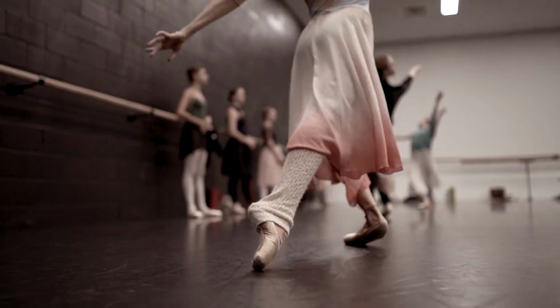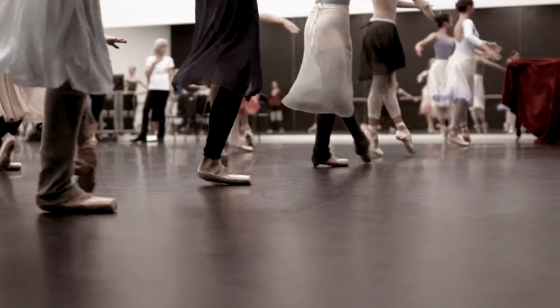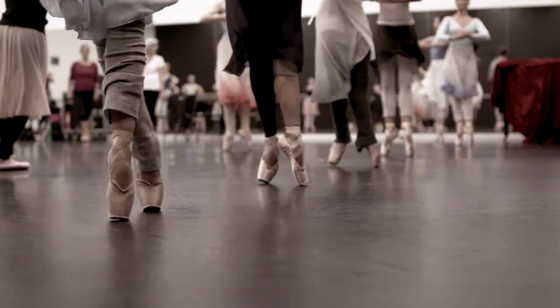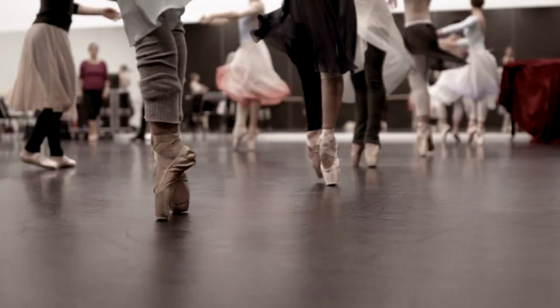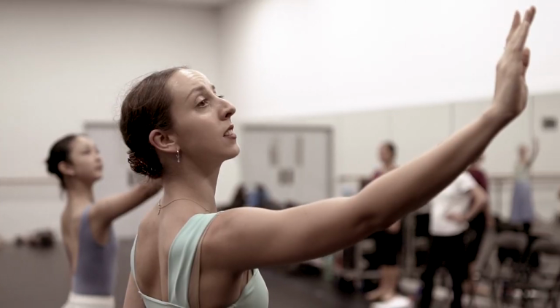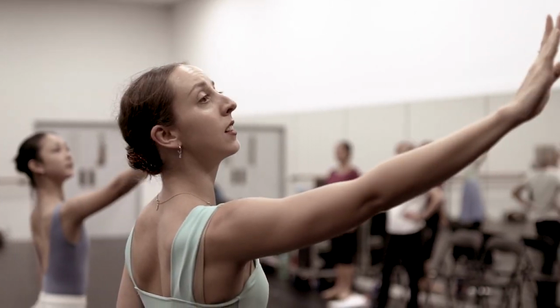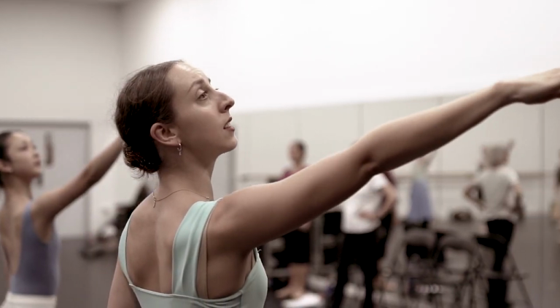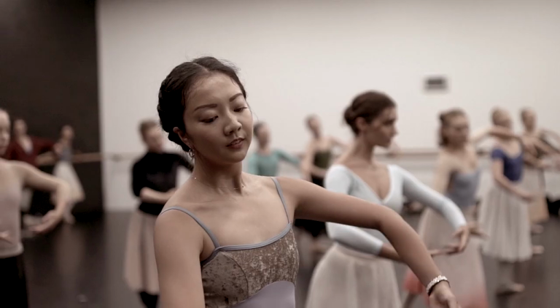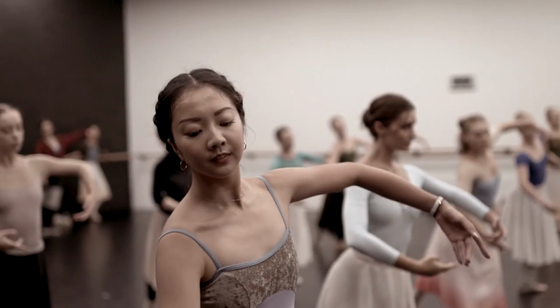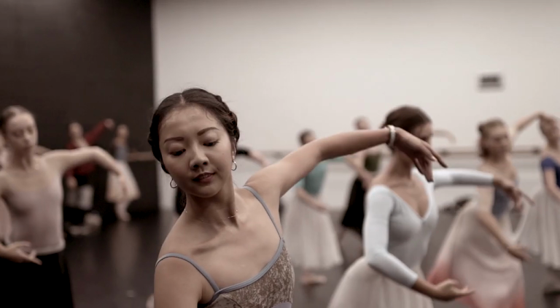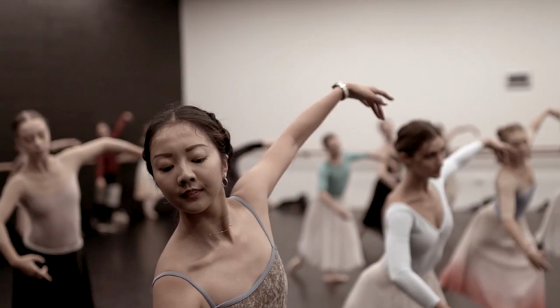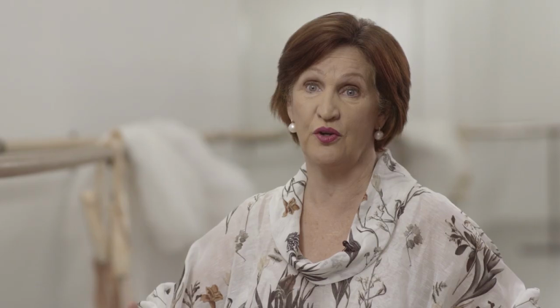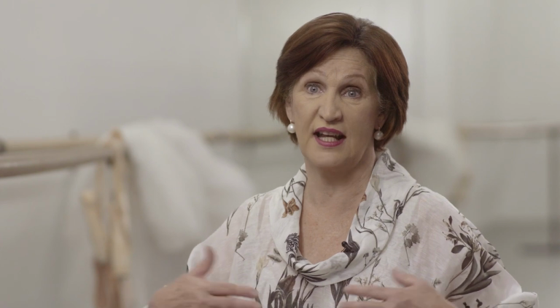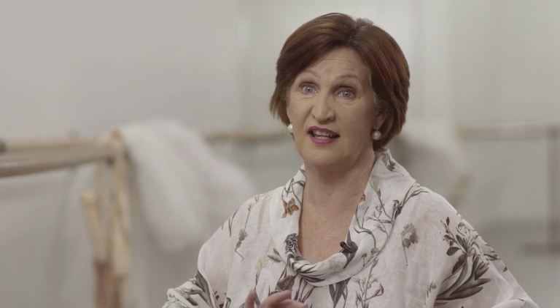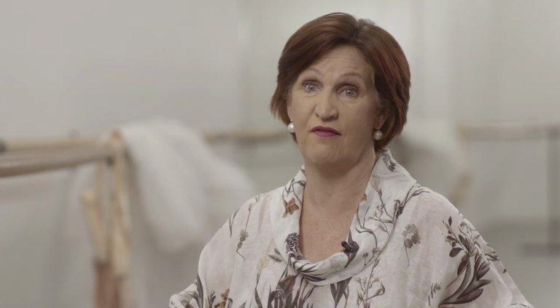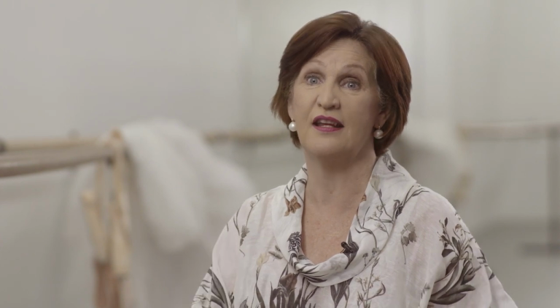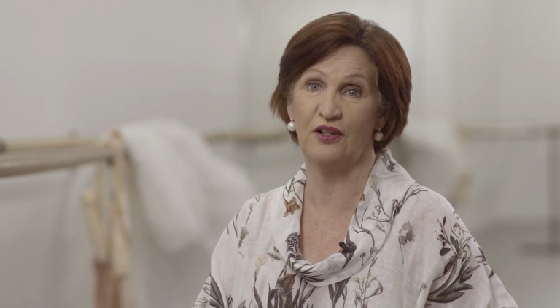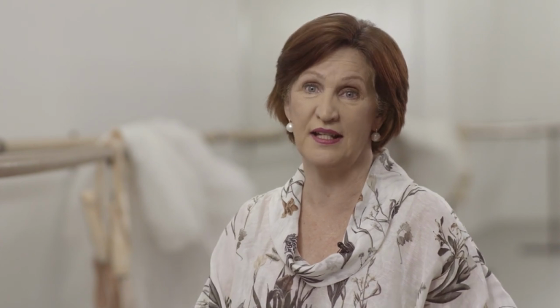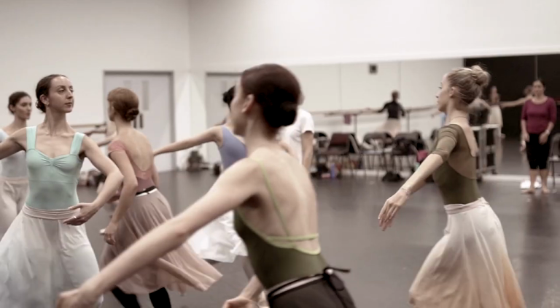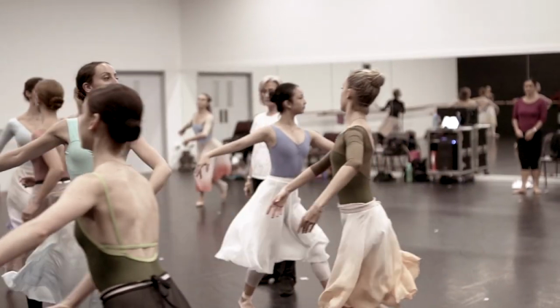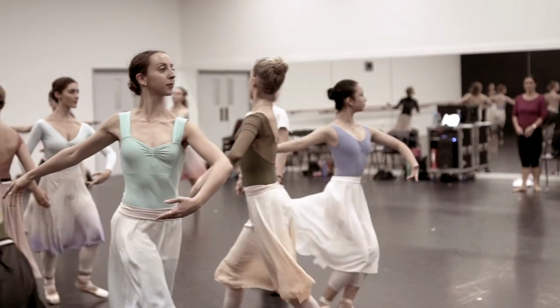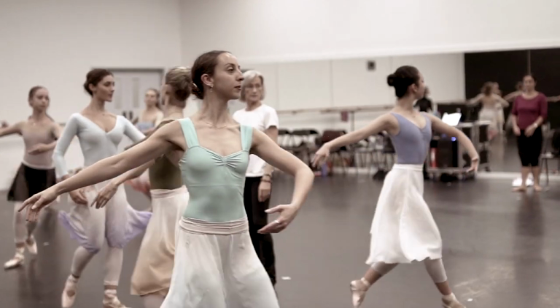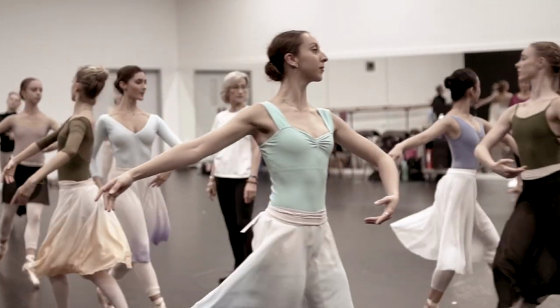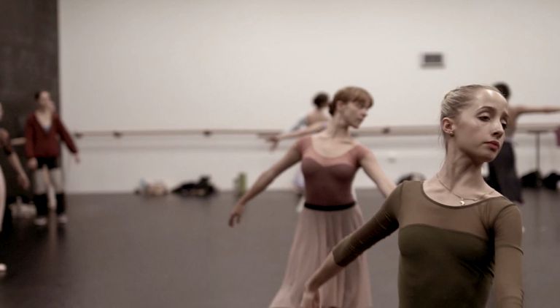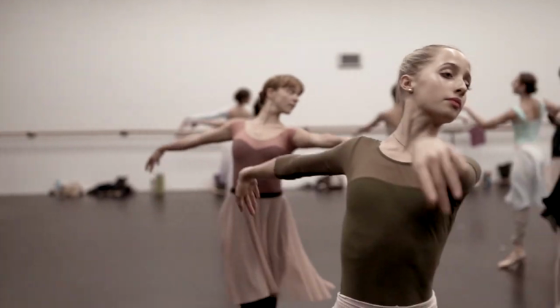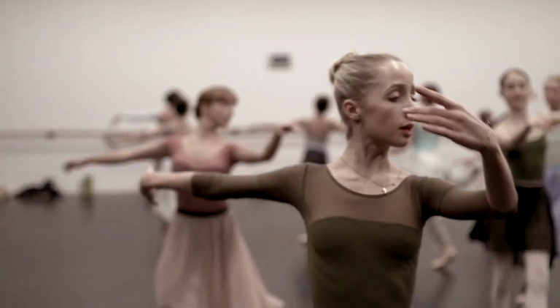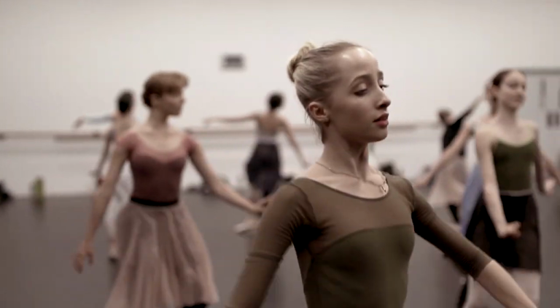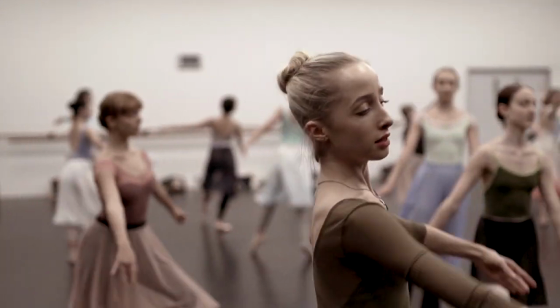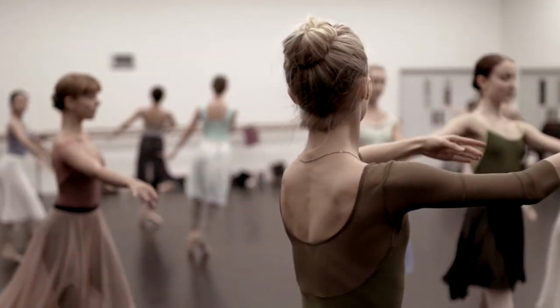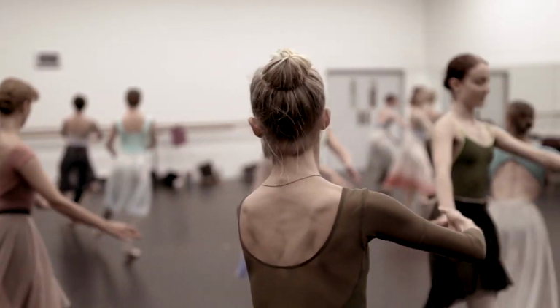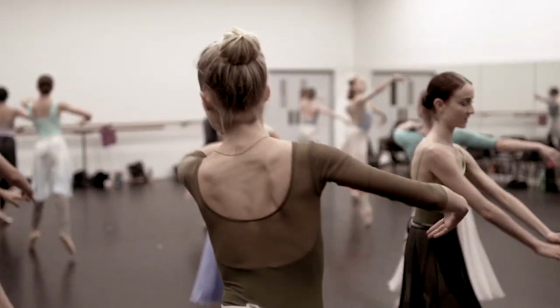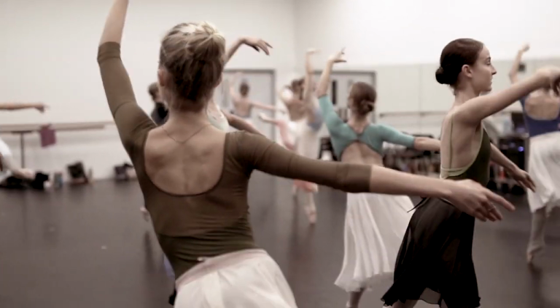The main thing about Serenade is the corps. Particularly they support the Russian Girl because they dance every single minute, so it's really a team effort — always challenging to dance a Balanchine ballet.